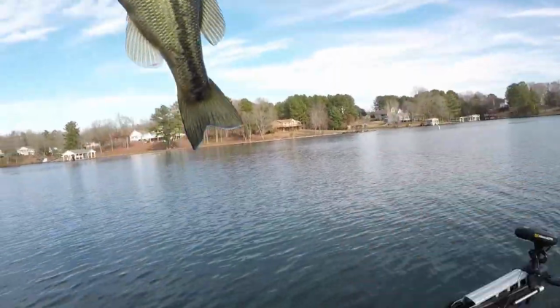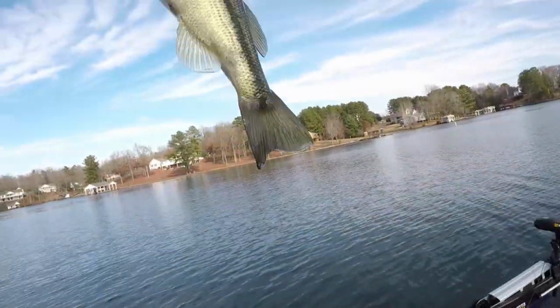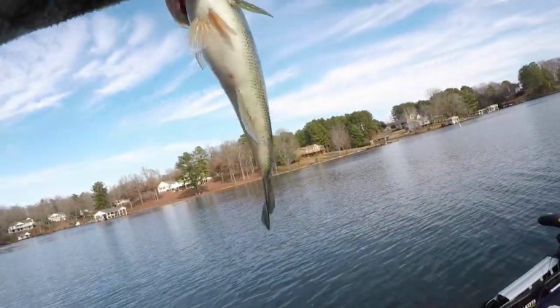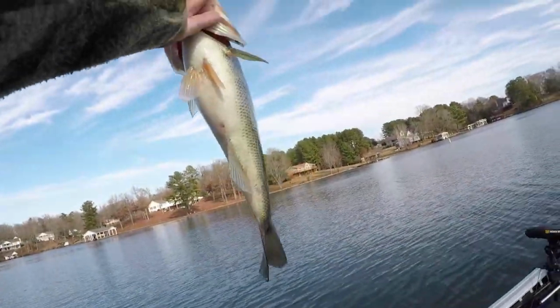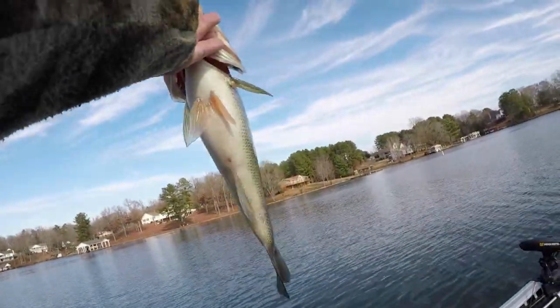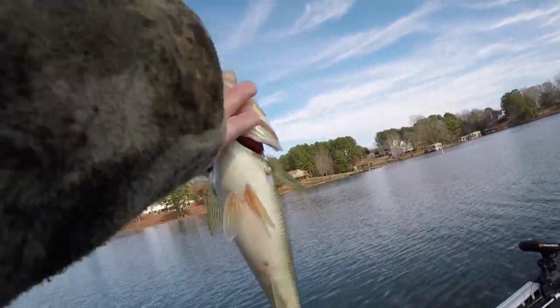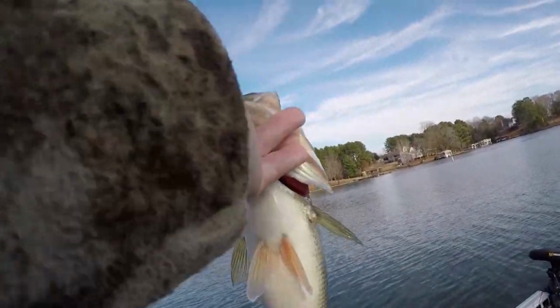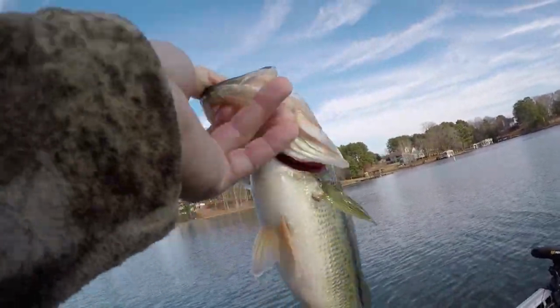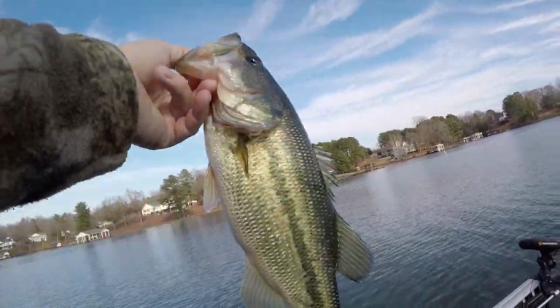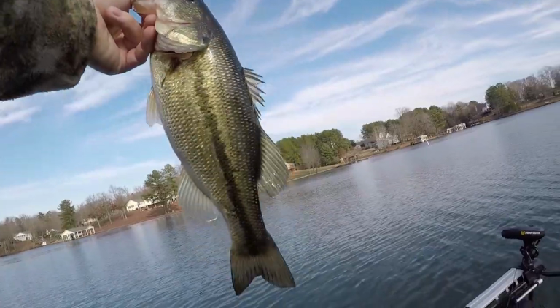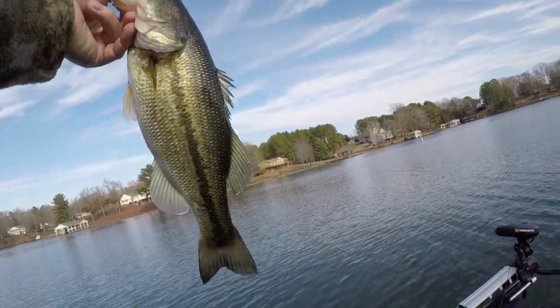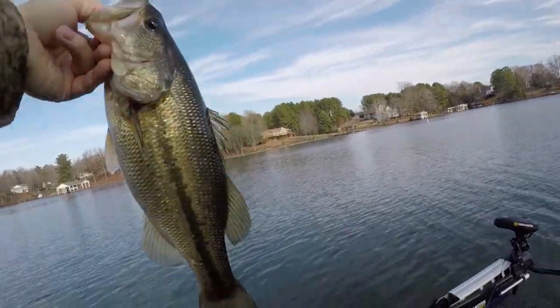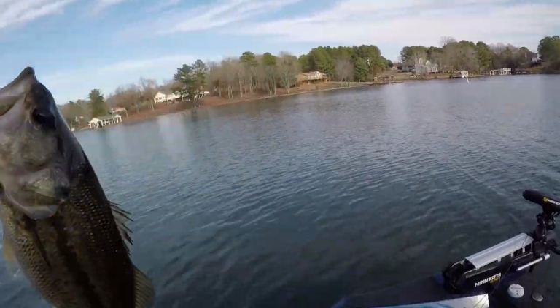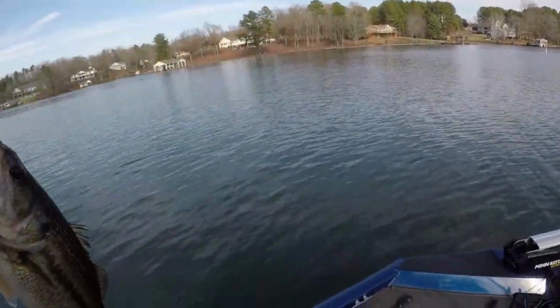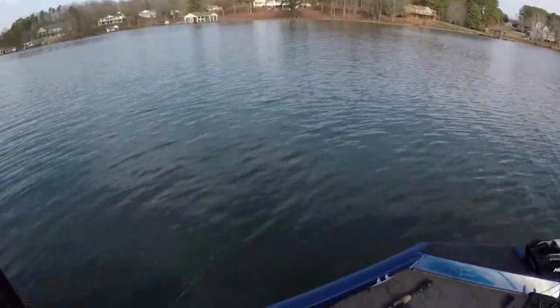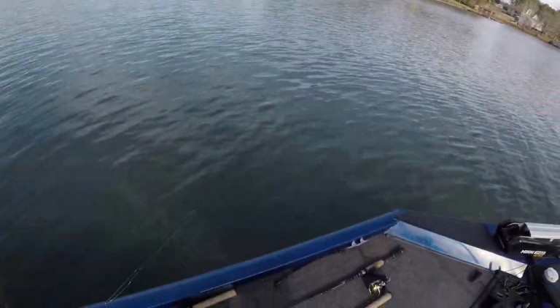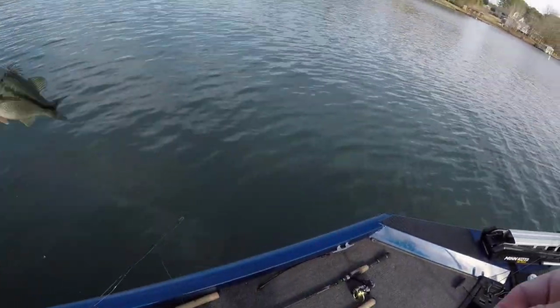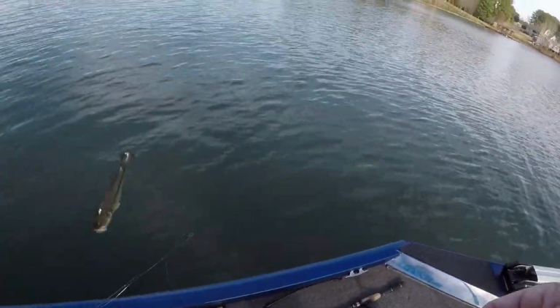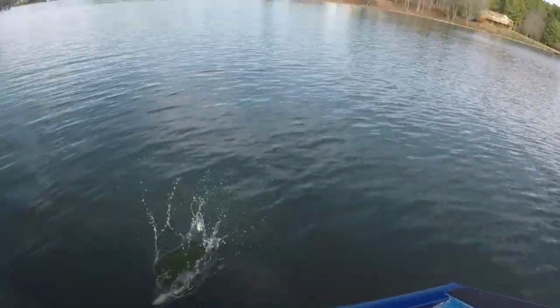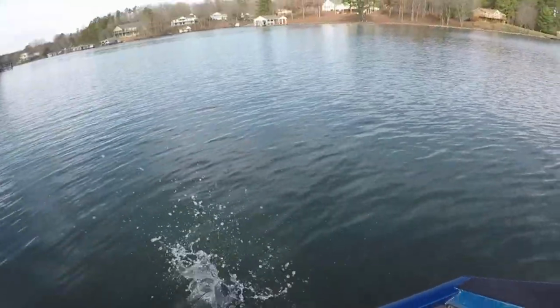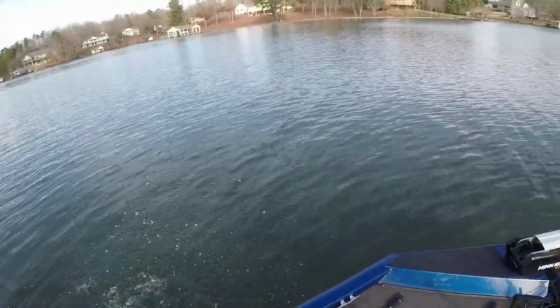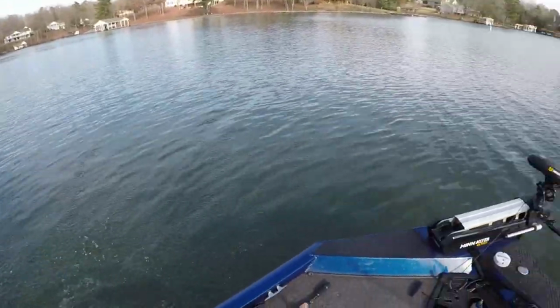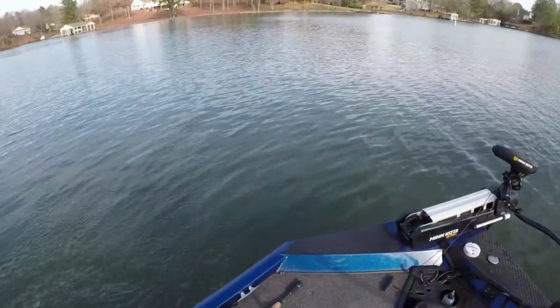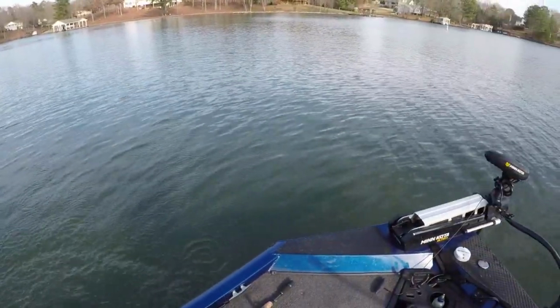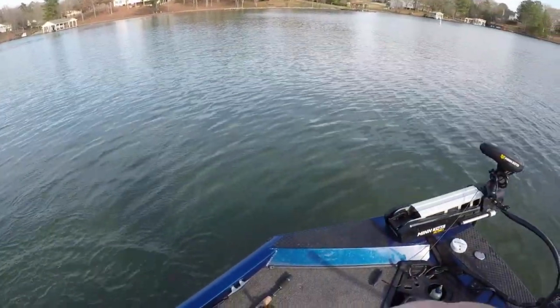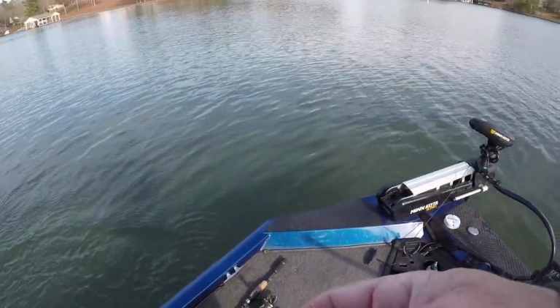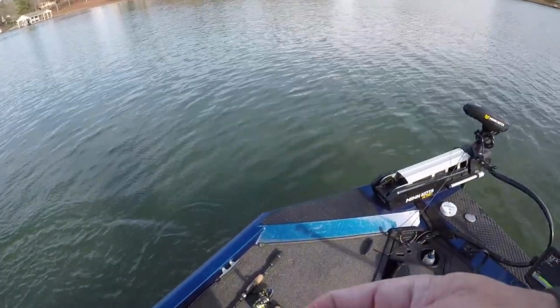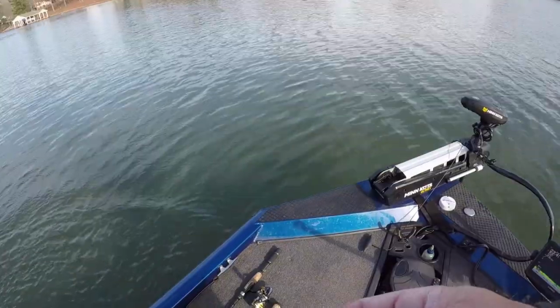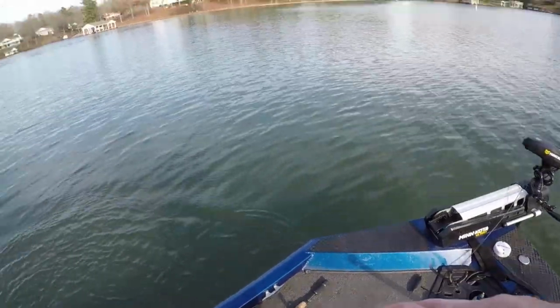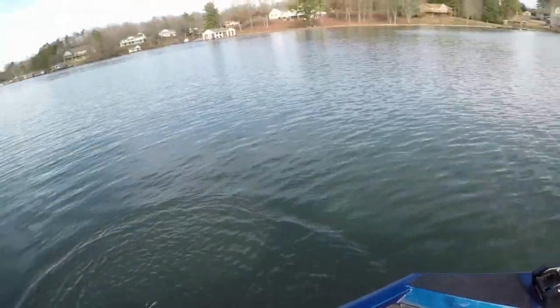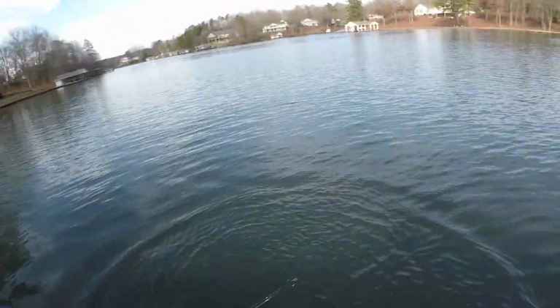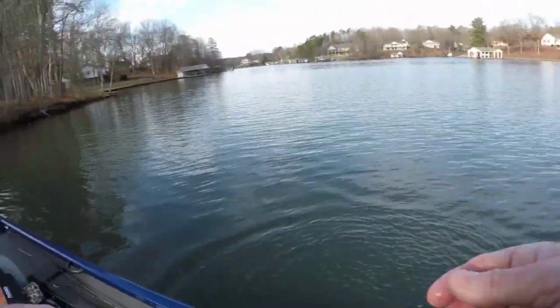Anyway, I don't know how I got him in. Look at the belly on him — that's a nice bass! For 48 to 49 degree water, that's pretty good.